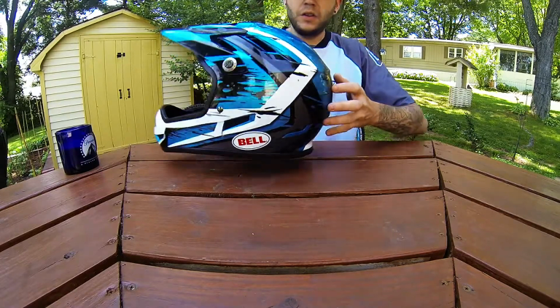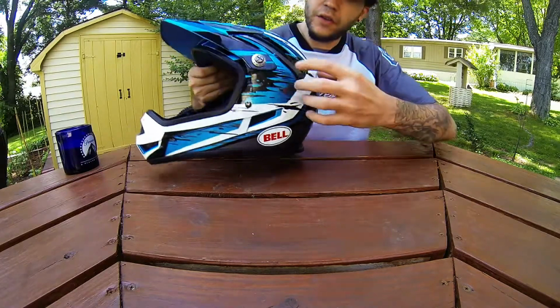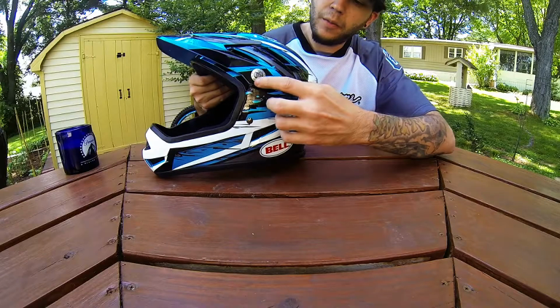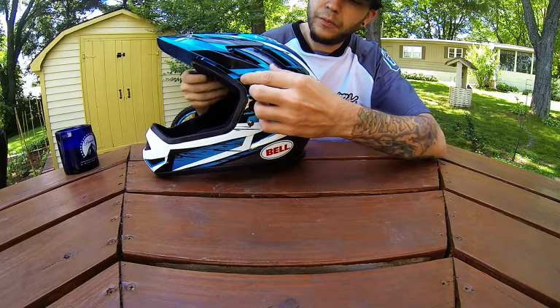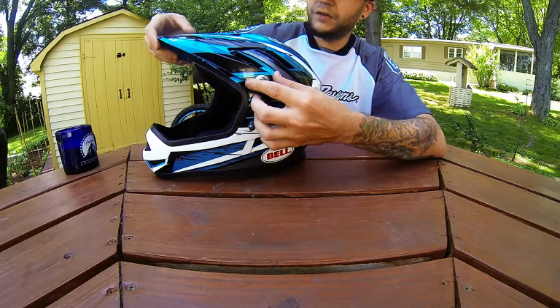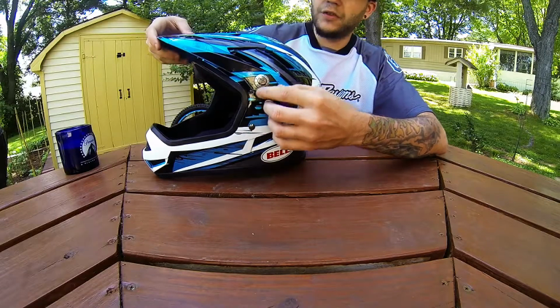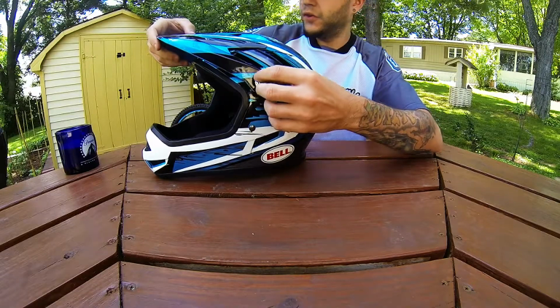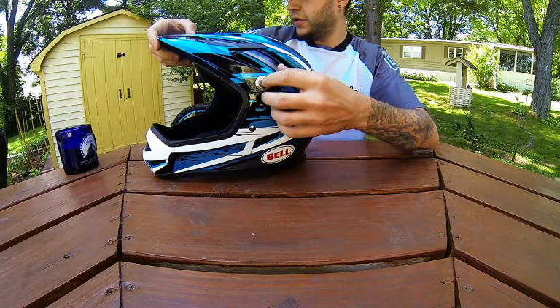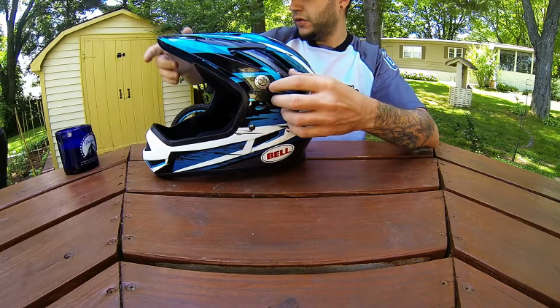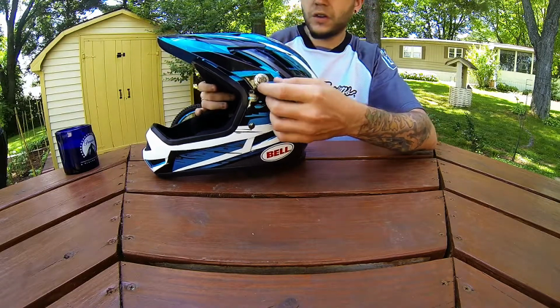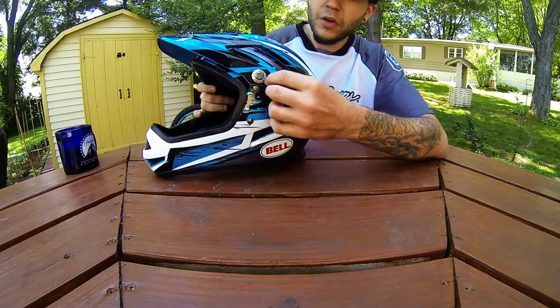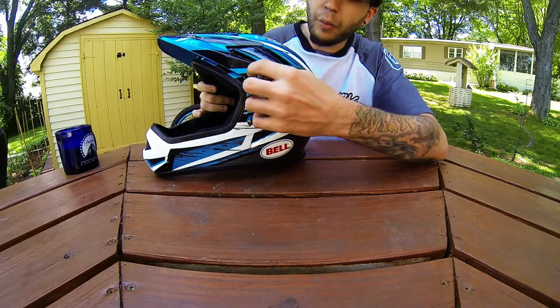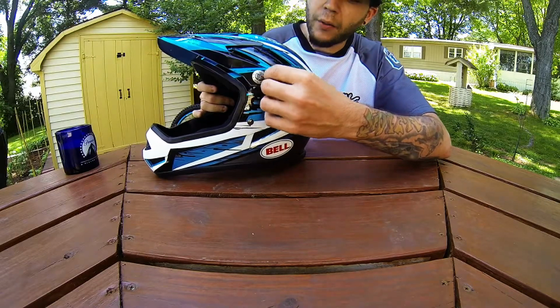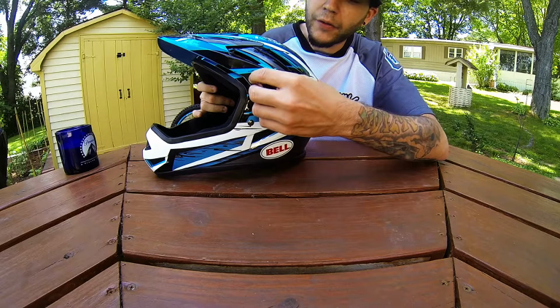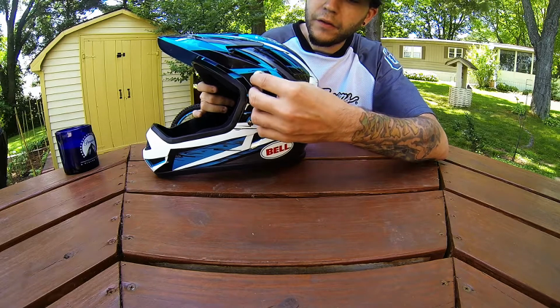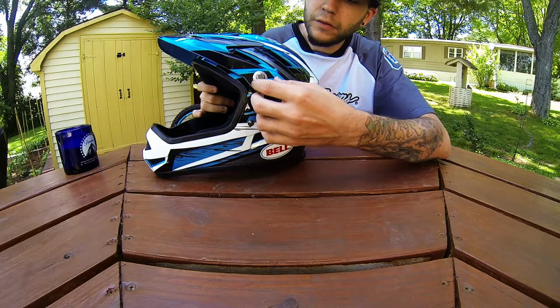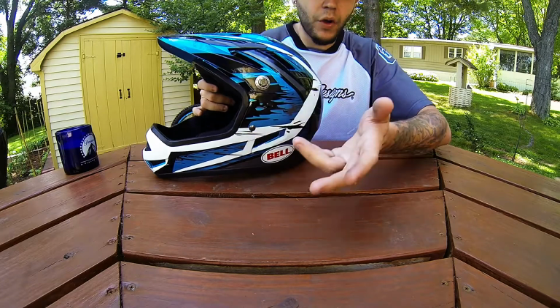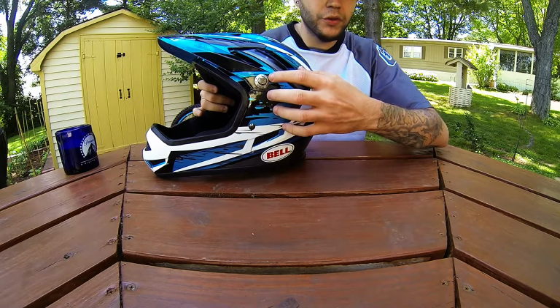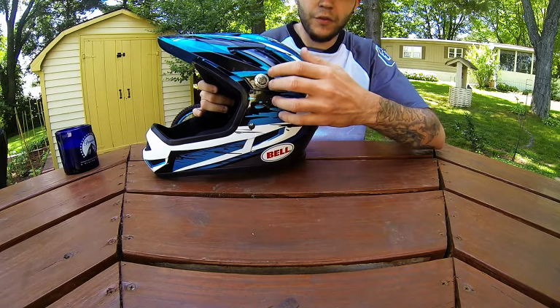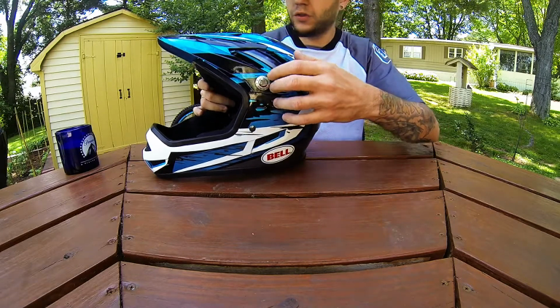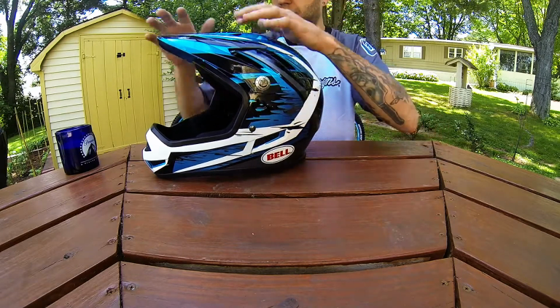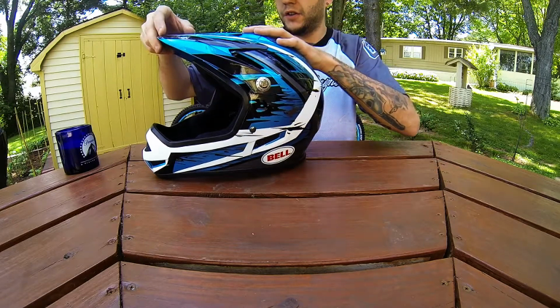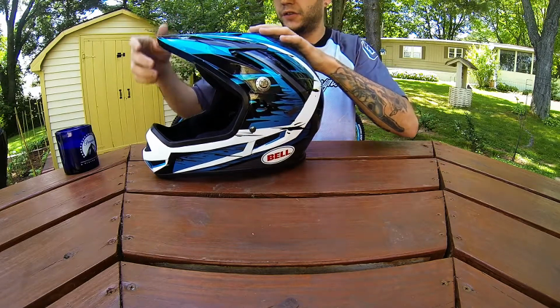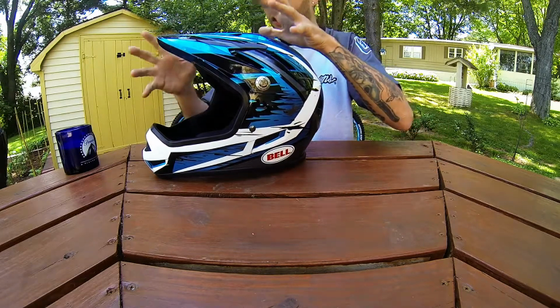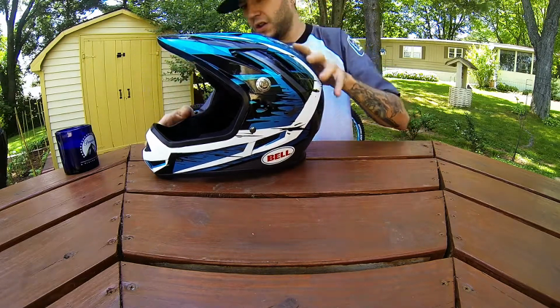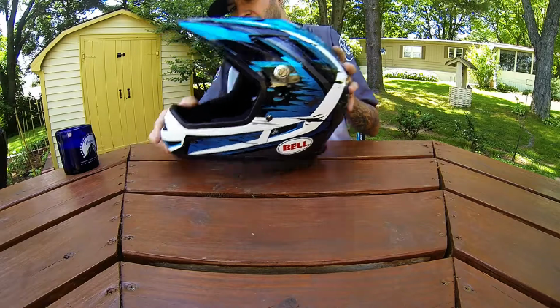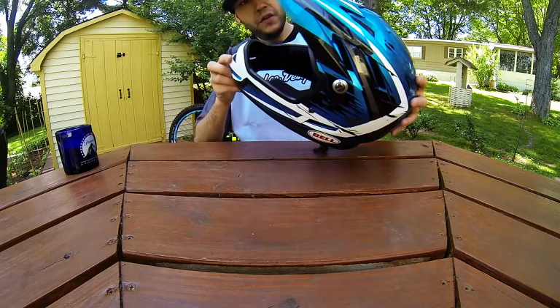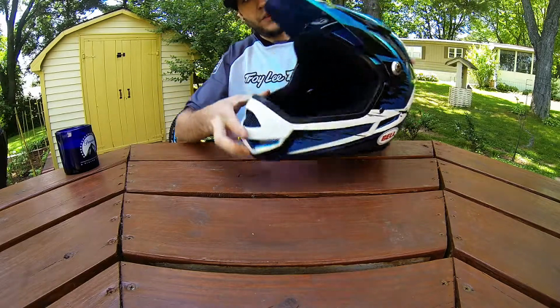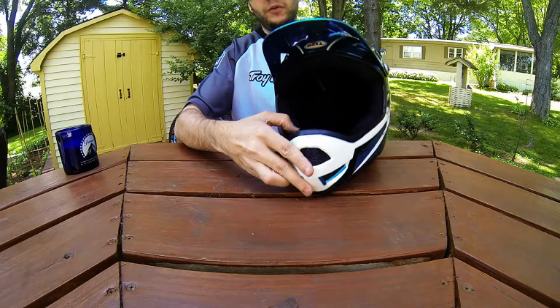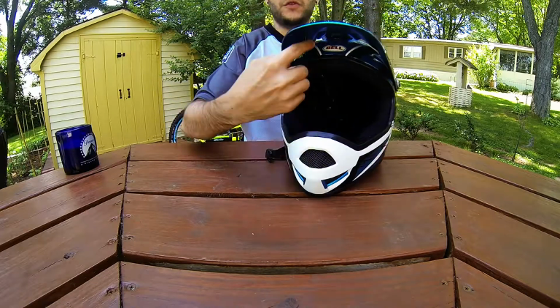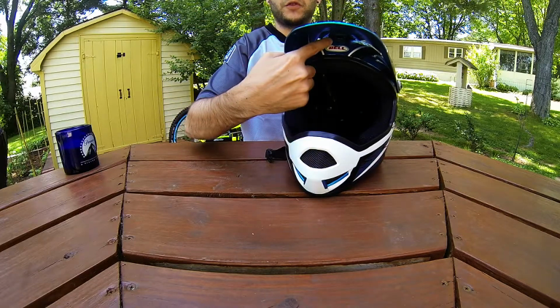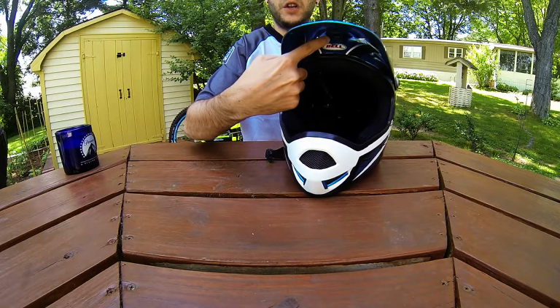It has nice visor securing screws with a plate around the outside. It also looks great, but it's functional — keeps the visor nice and secure. And then there's also another adjustment screw in here.